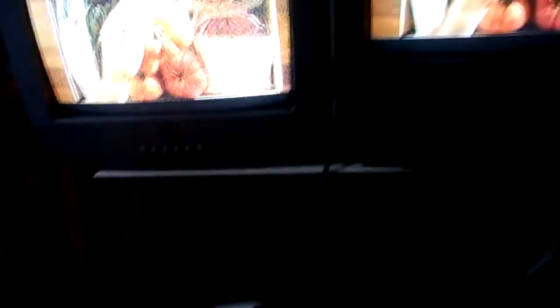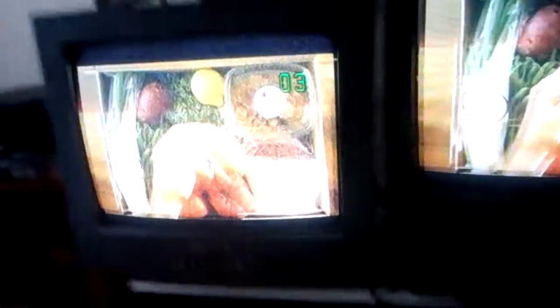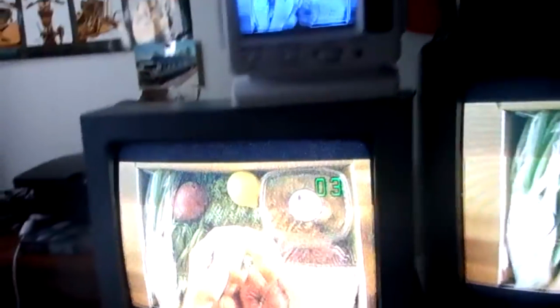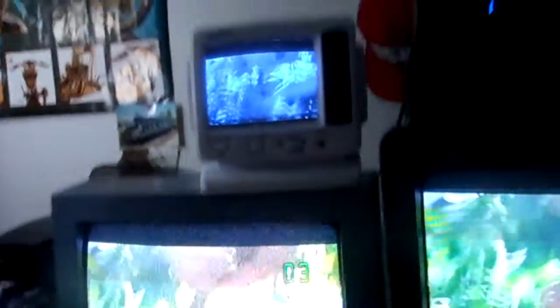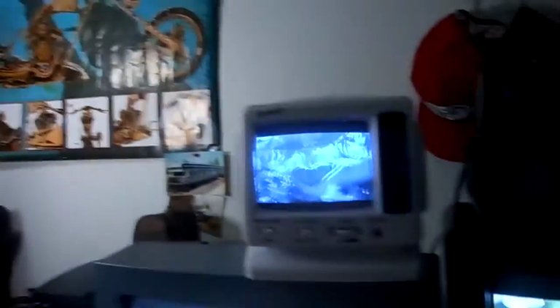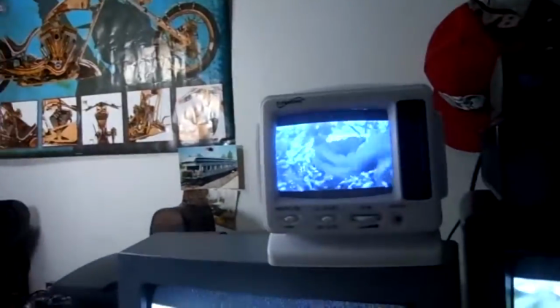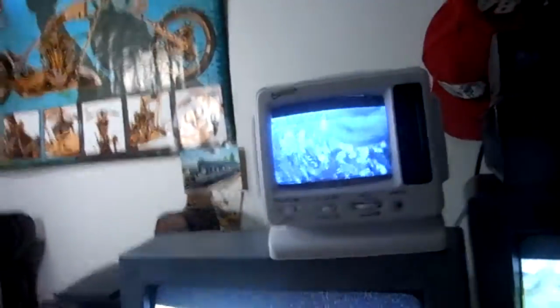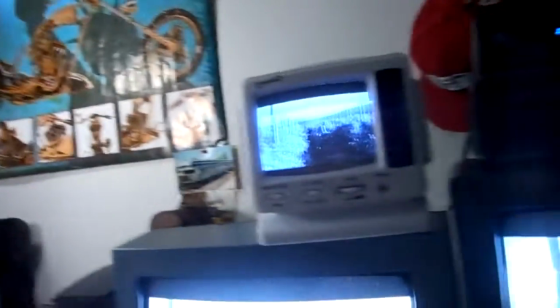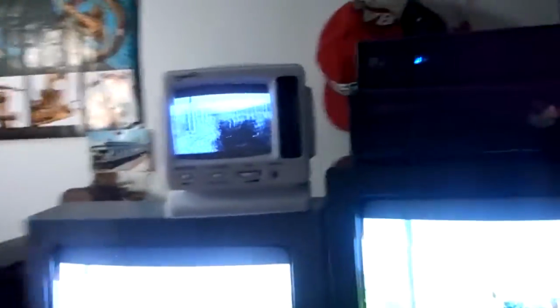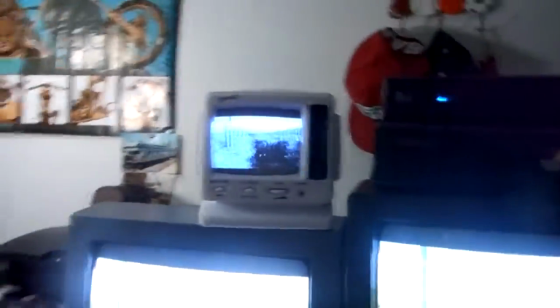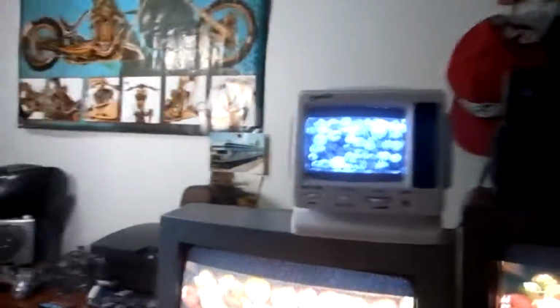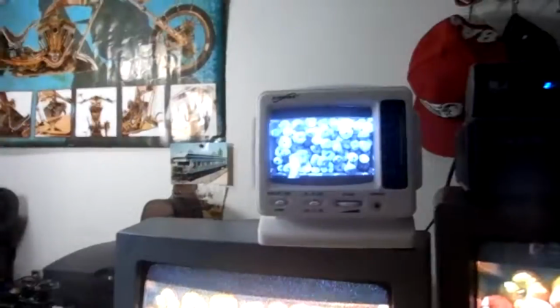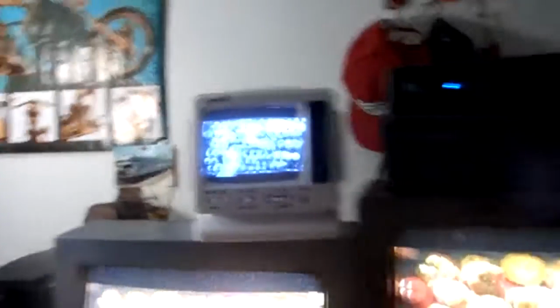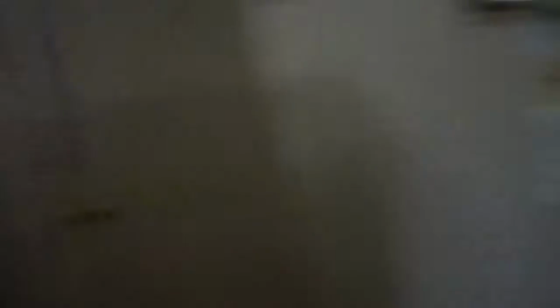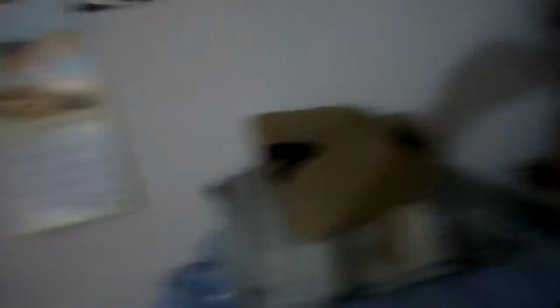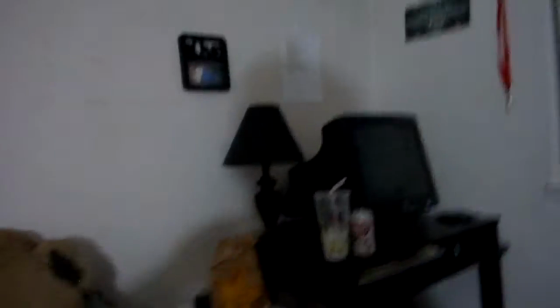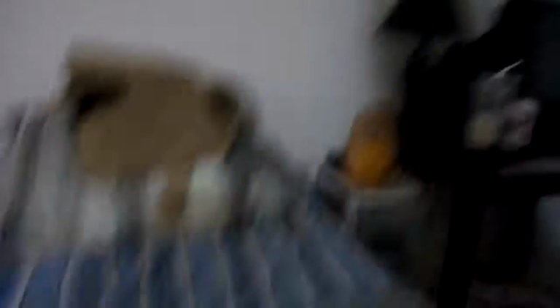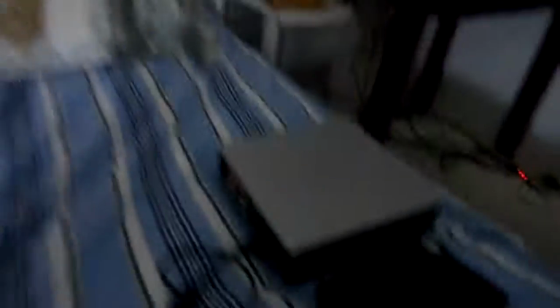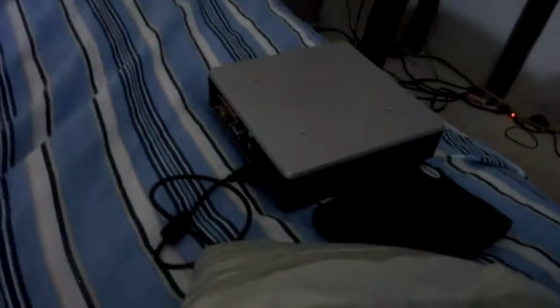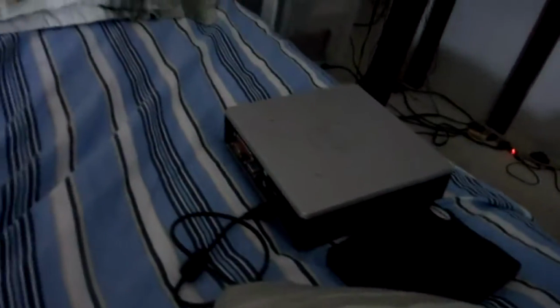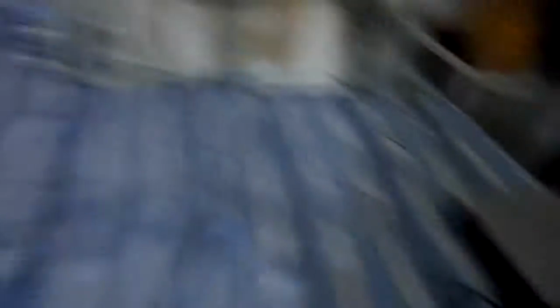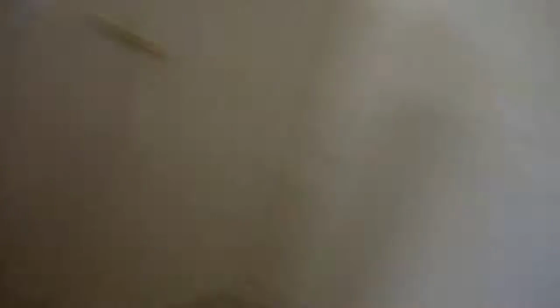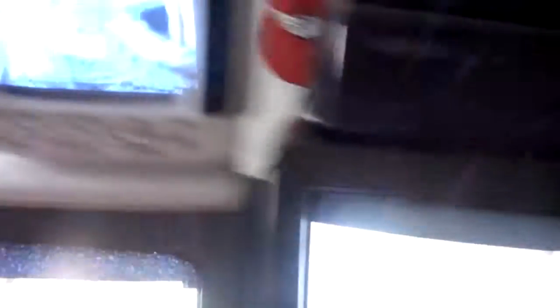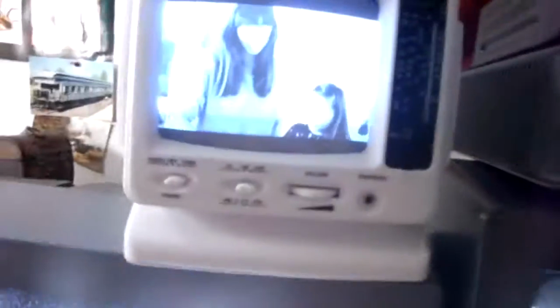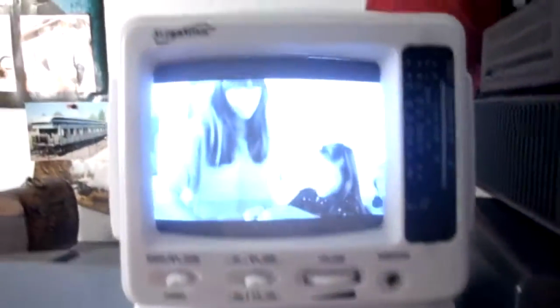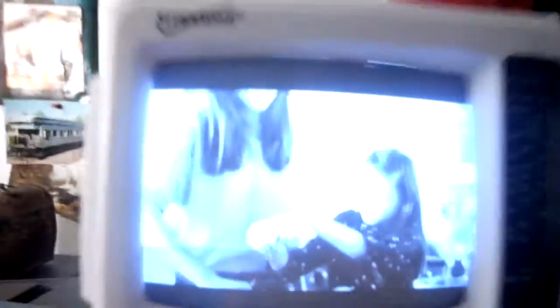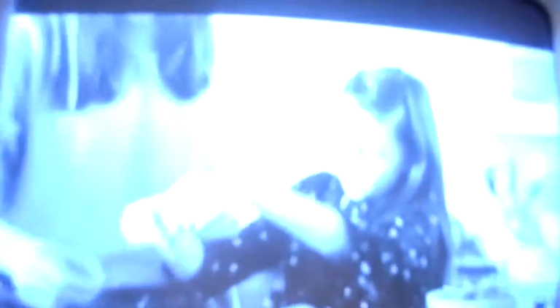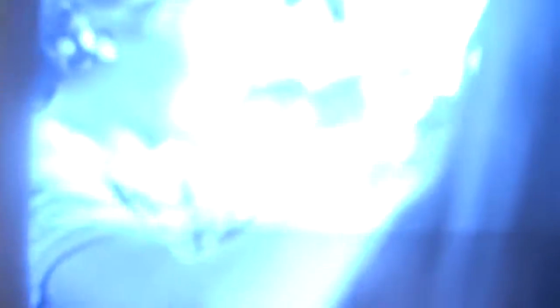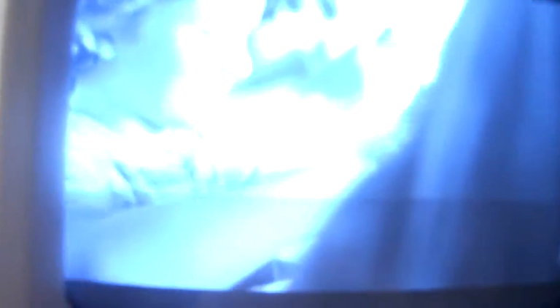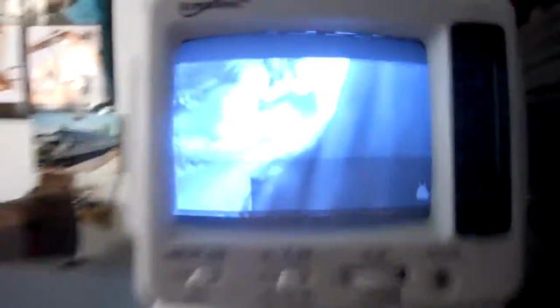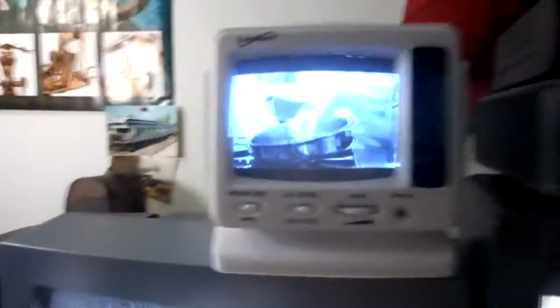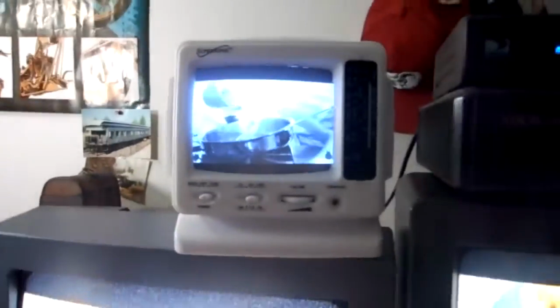And then we have my little portable TV that I'm going to connect my mini computer into, which is my little Supersonic black and white TV.